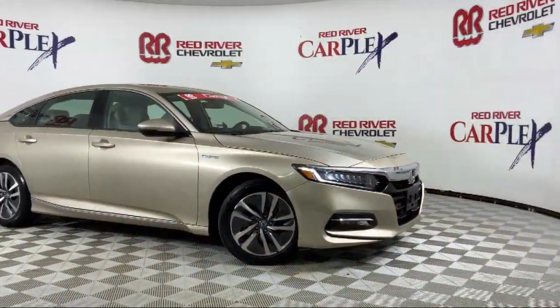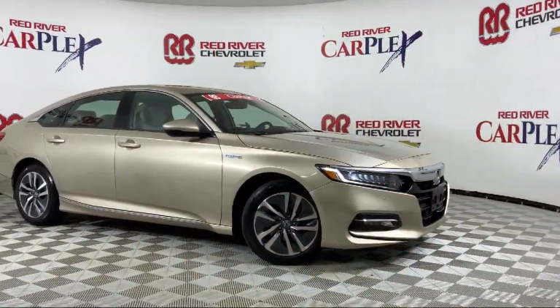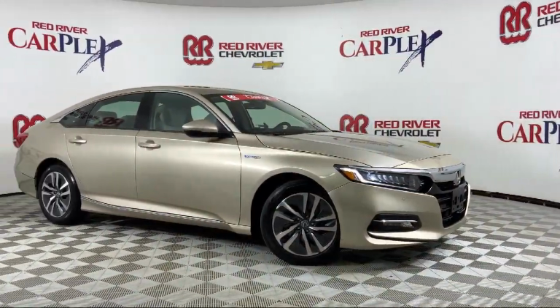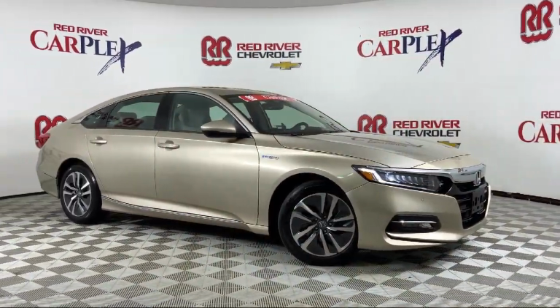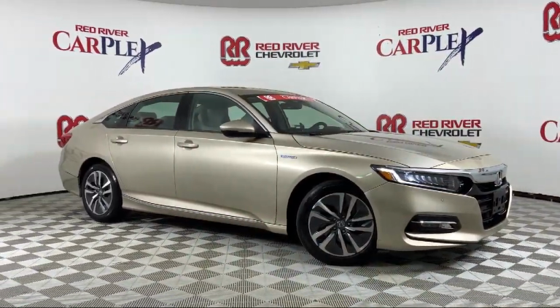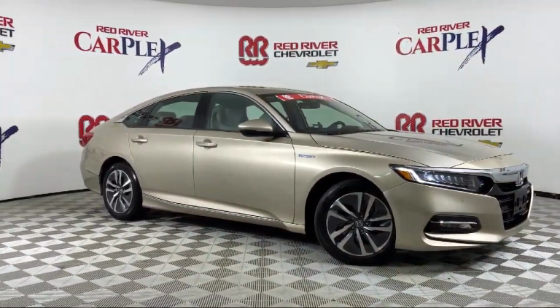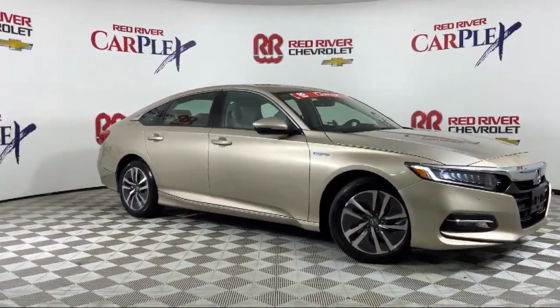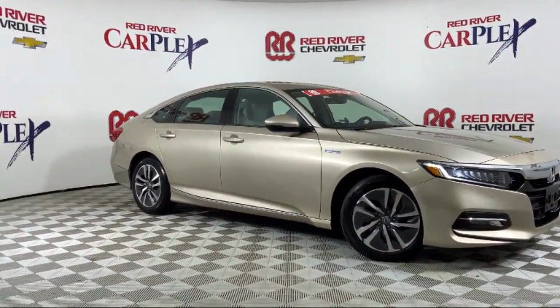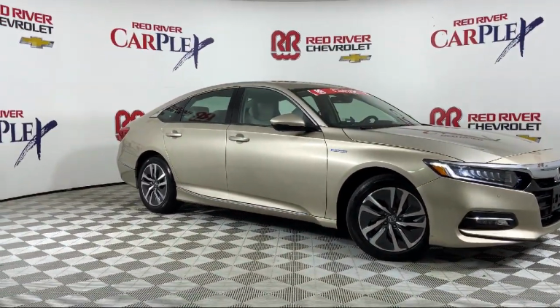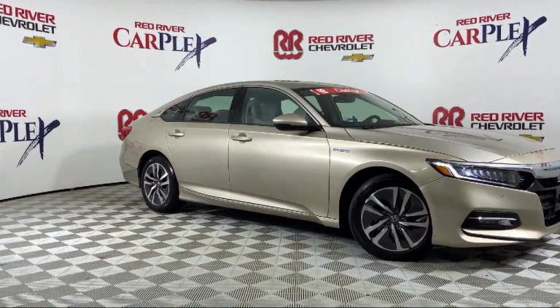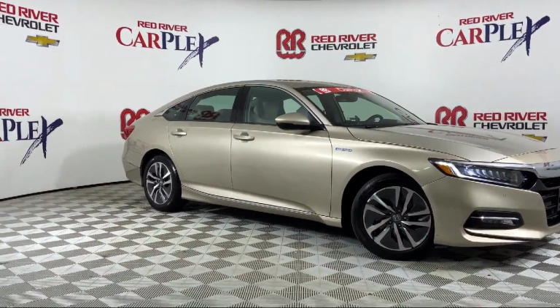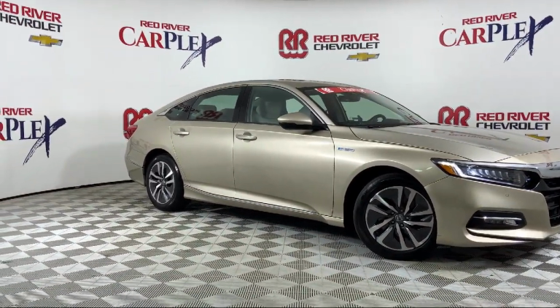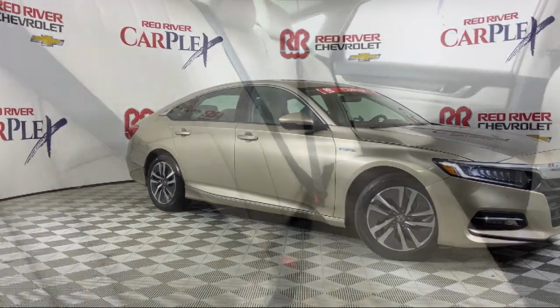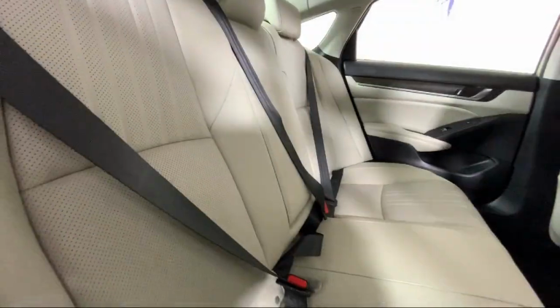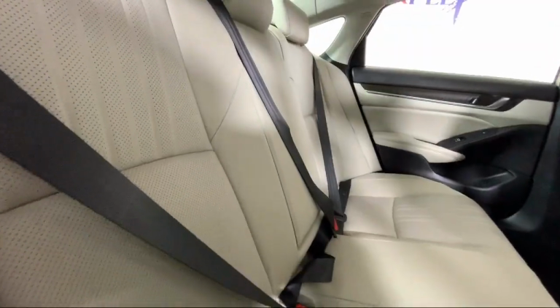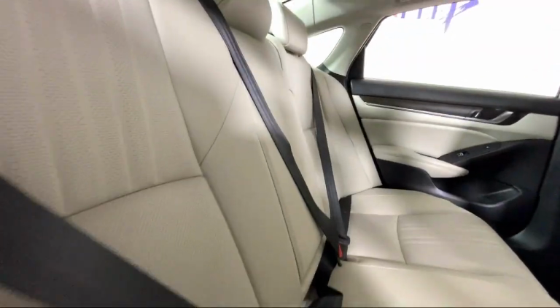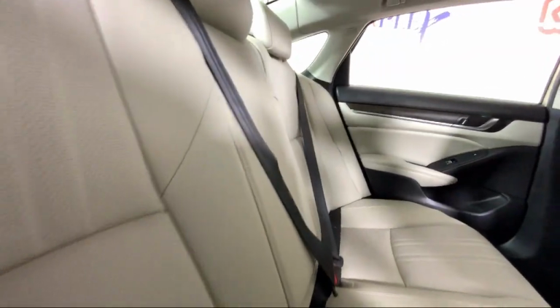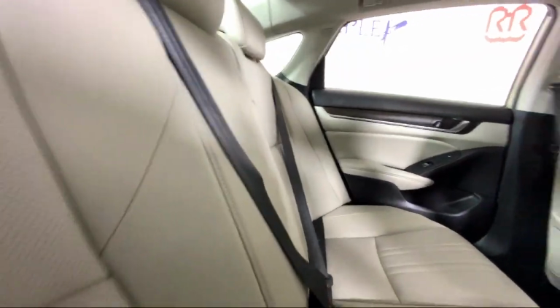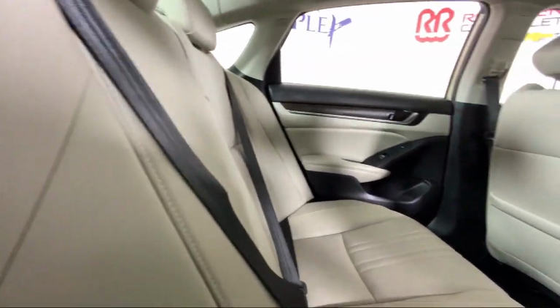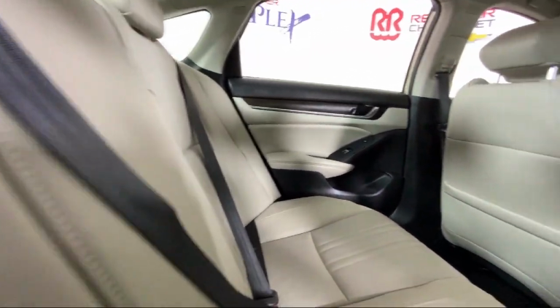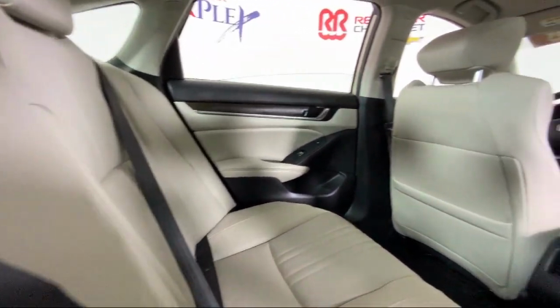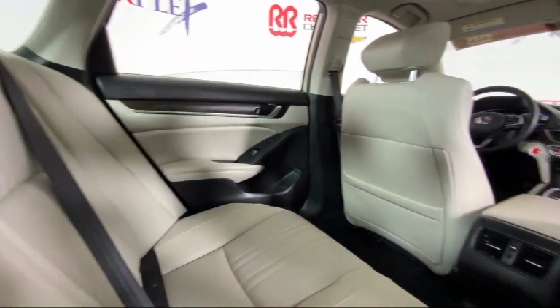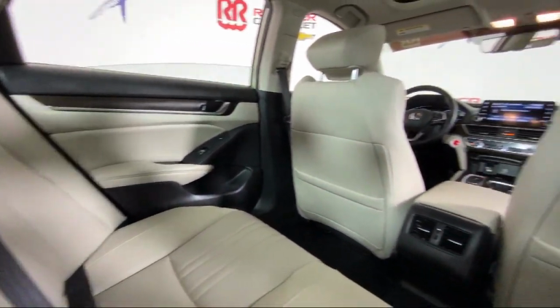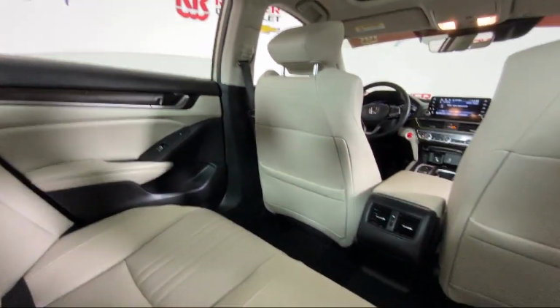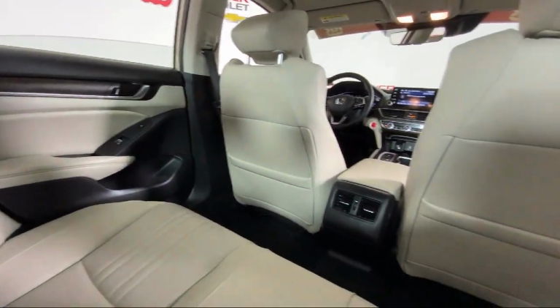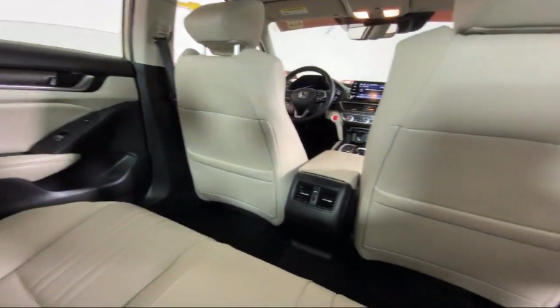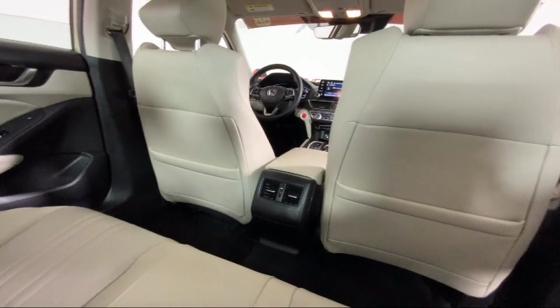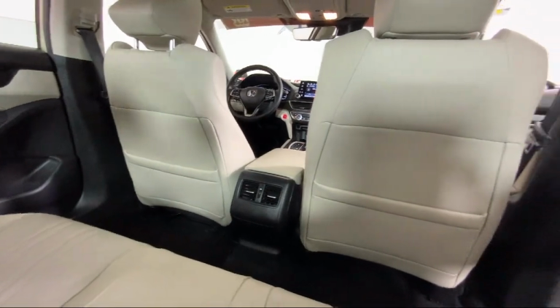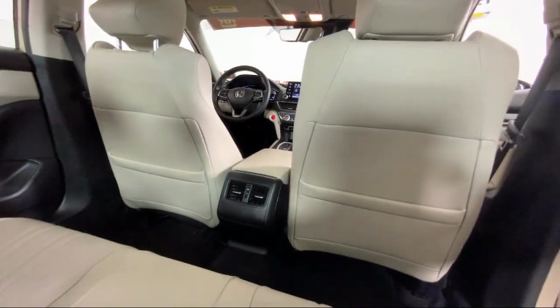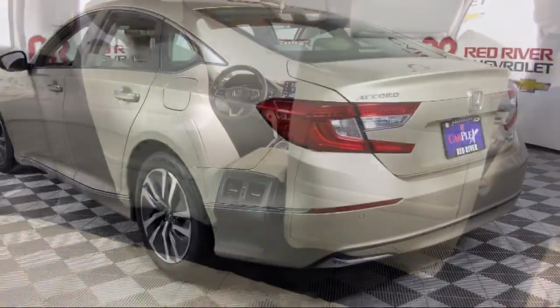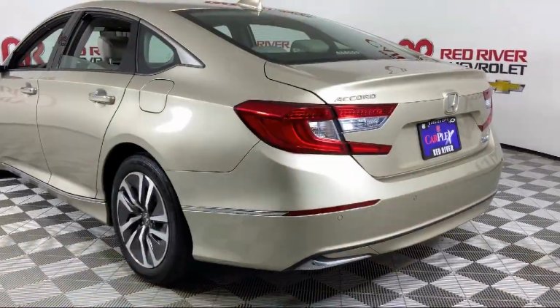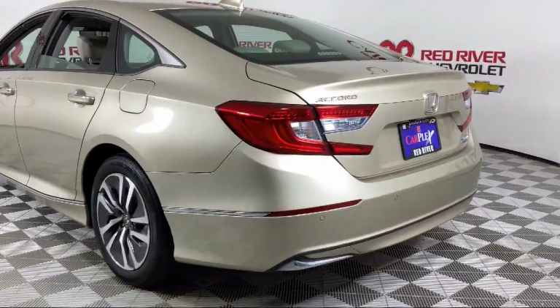The vehicle also features keyless entry, heated door mirrors, Sirius XM satellite radio, rain-sensitive windshield wipers, and heated rear seats — and has less than 65,000 miles on the odometer.